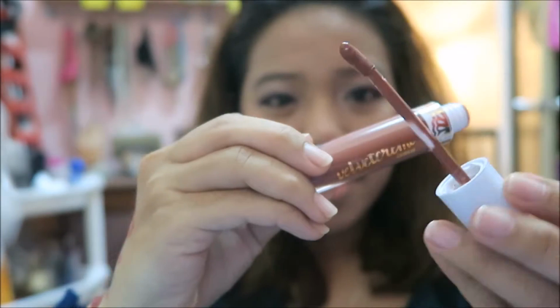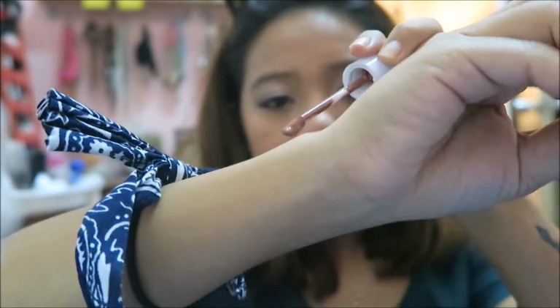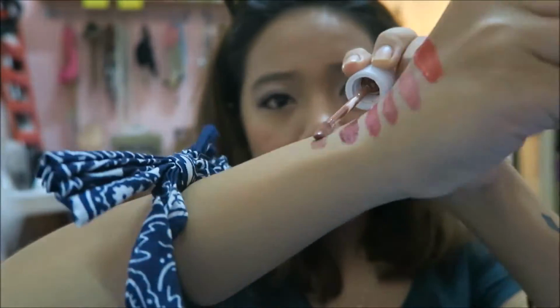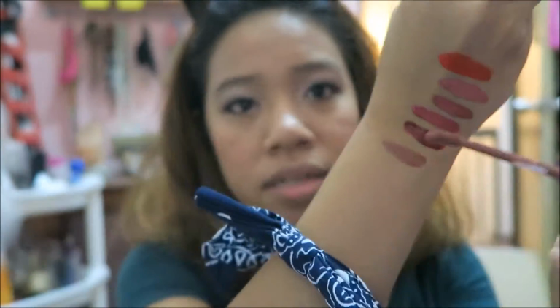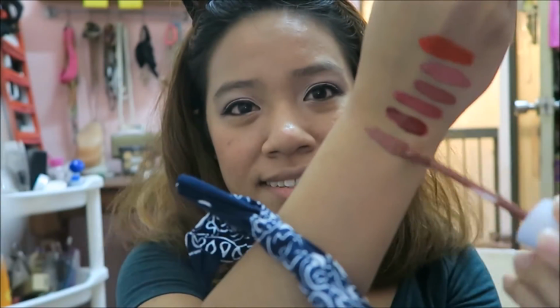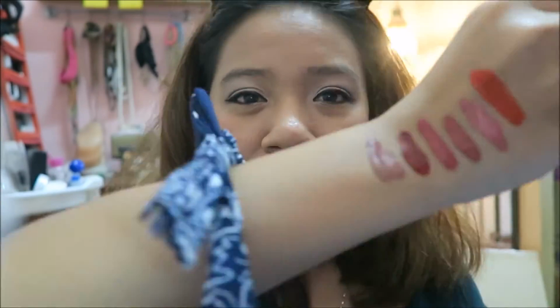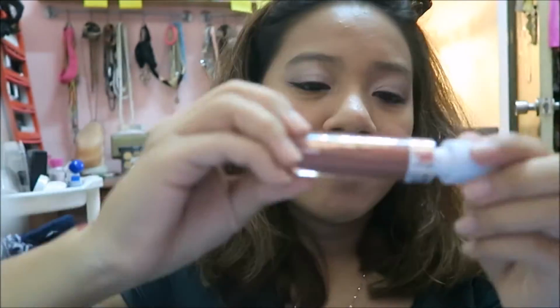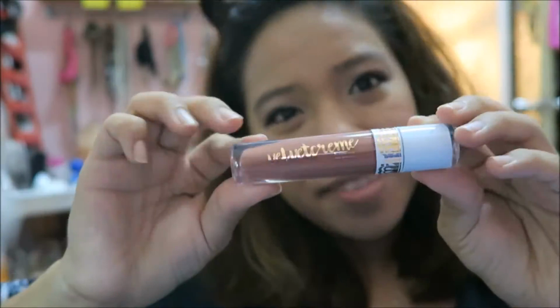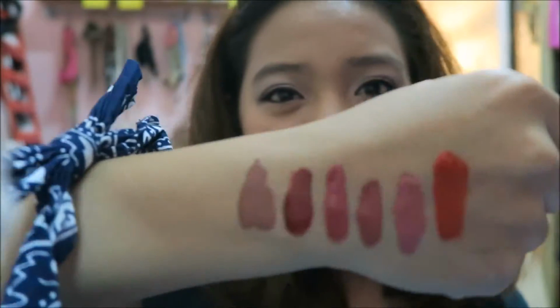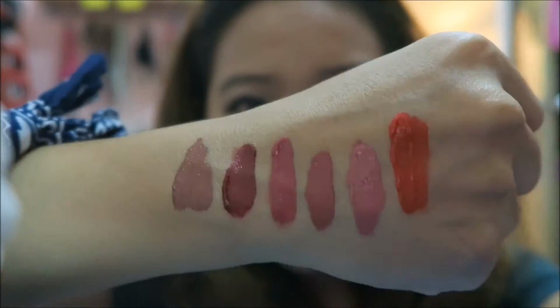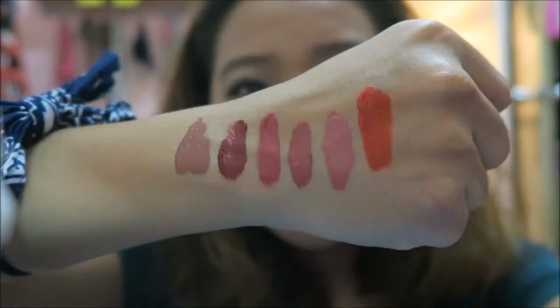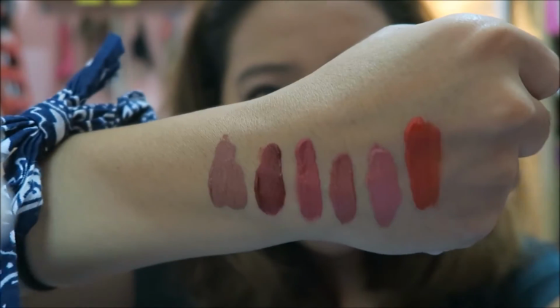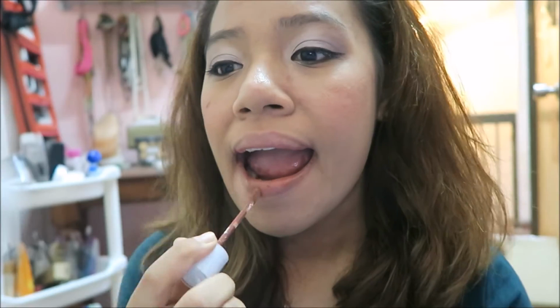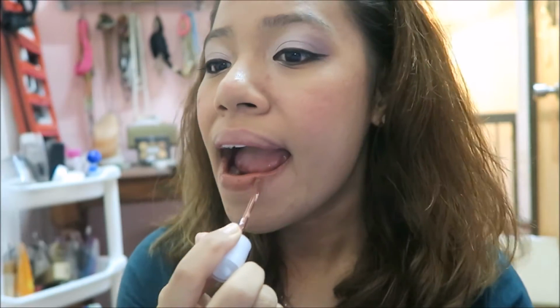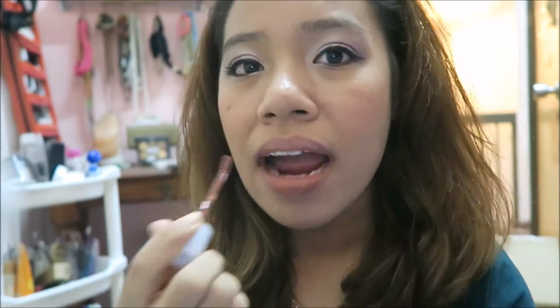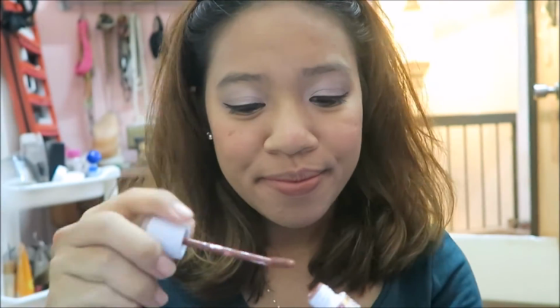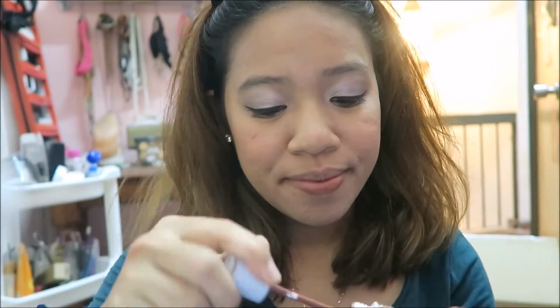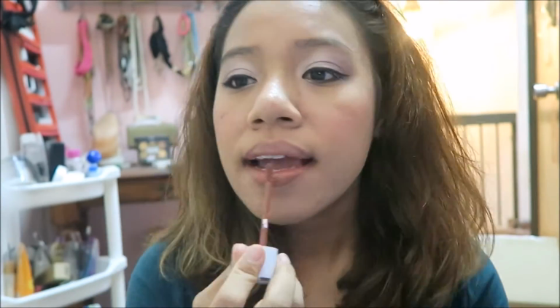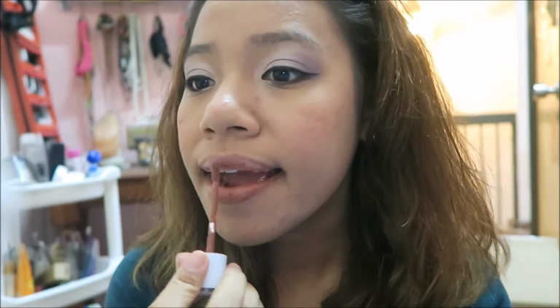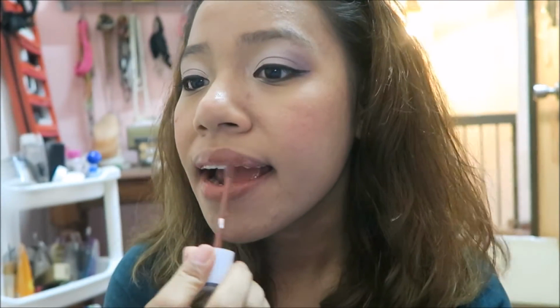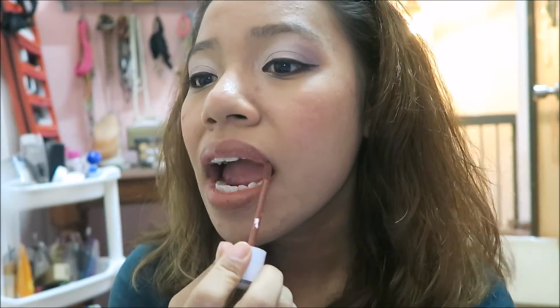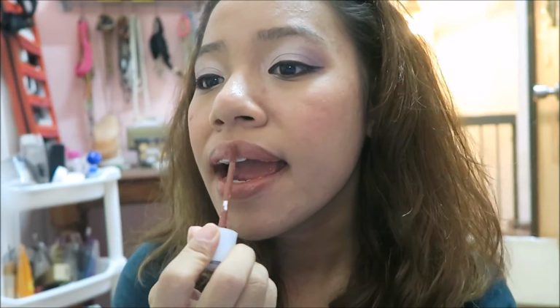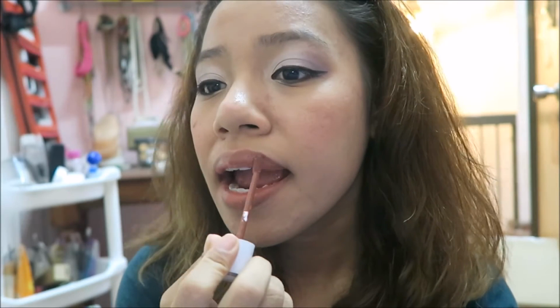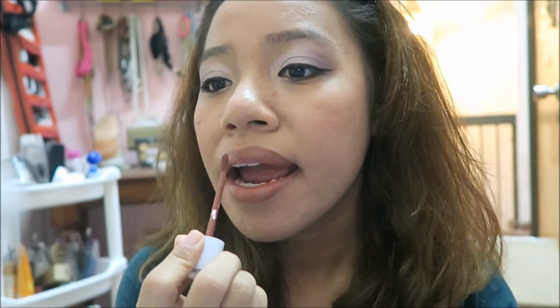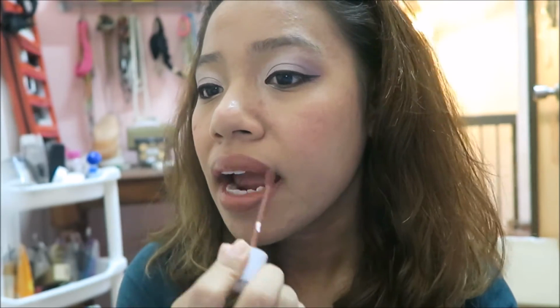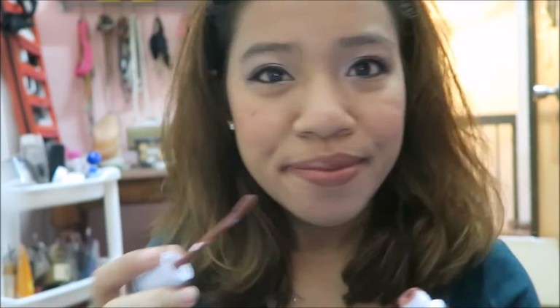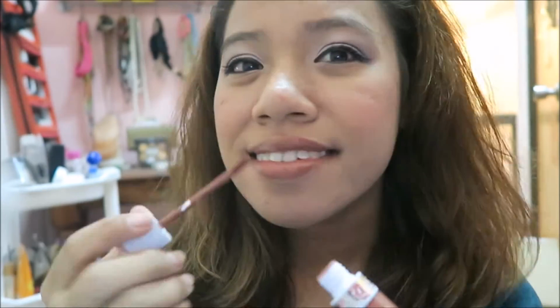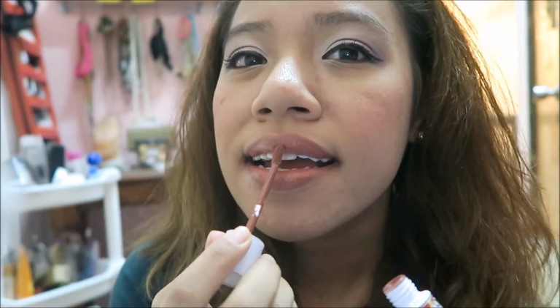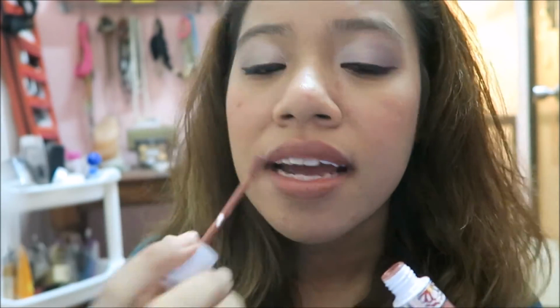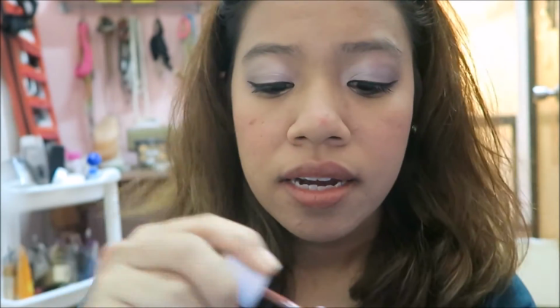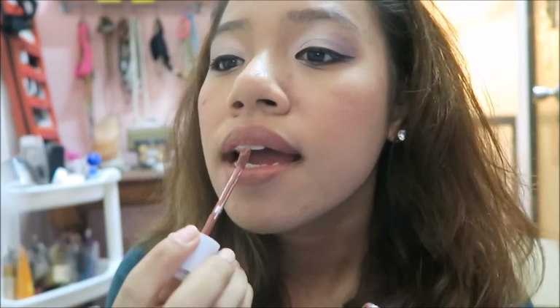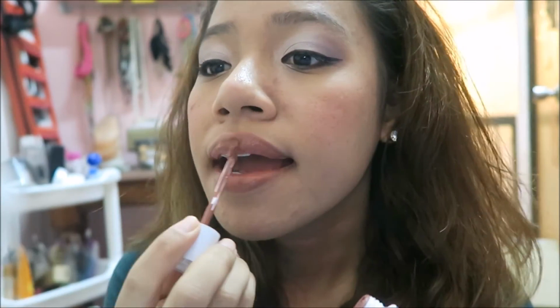Cocoa Latte is a warm brown color, and honestly I'm never one for nude colors because I have a tan skin tone. But surprisingly this one looks really good on me and I like it.